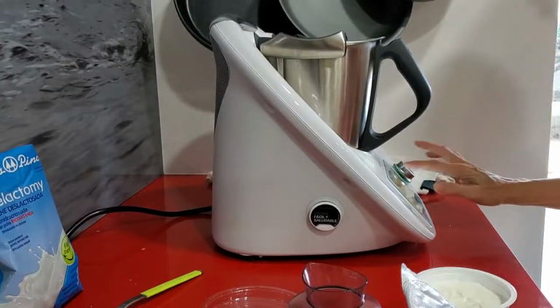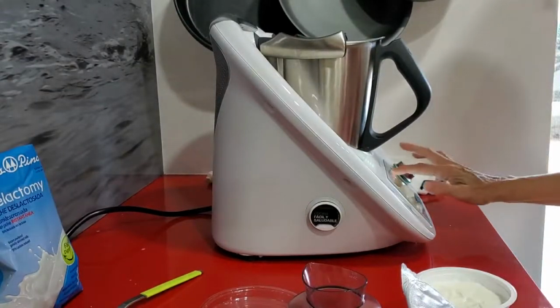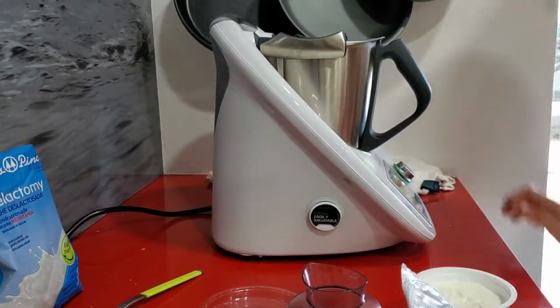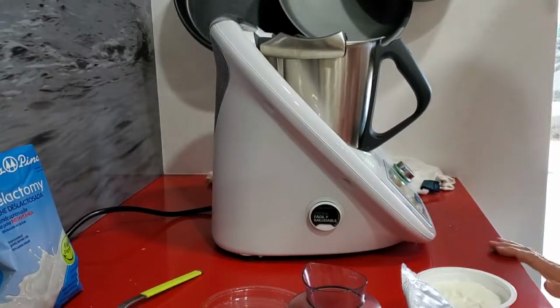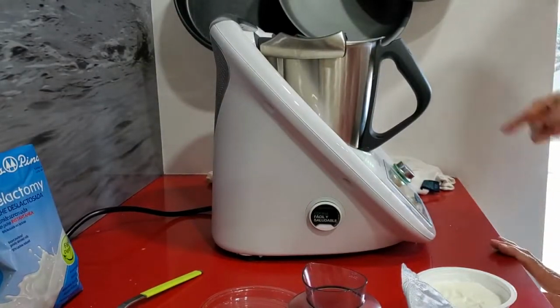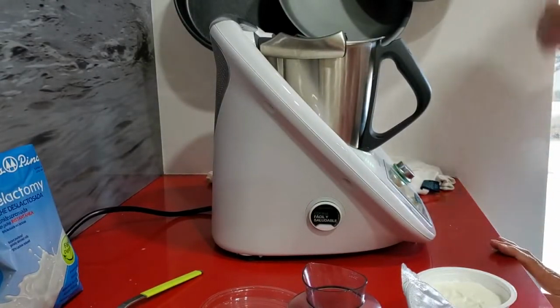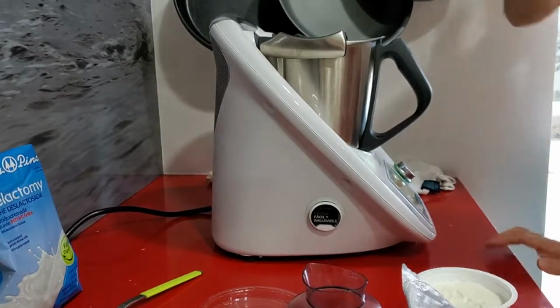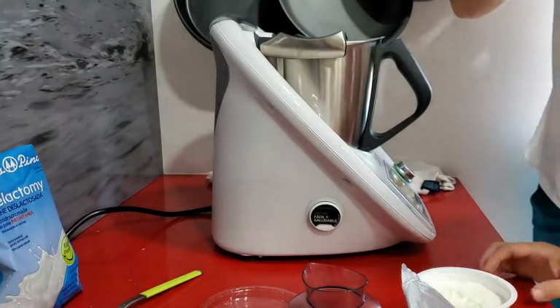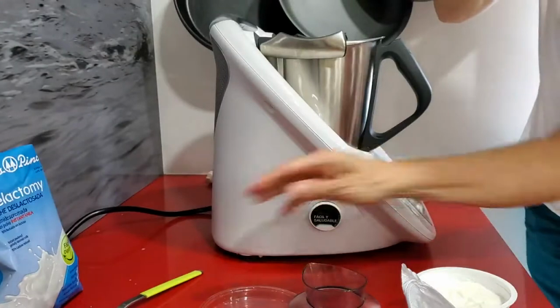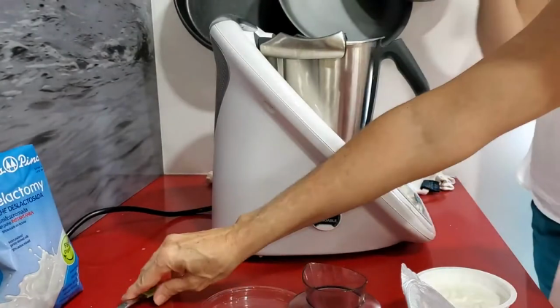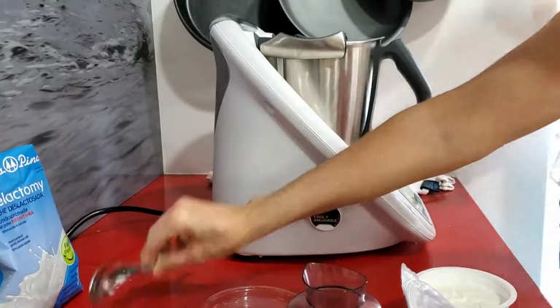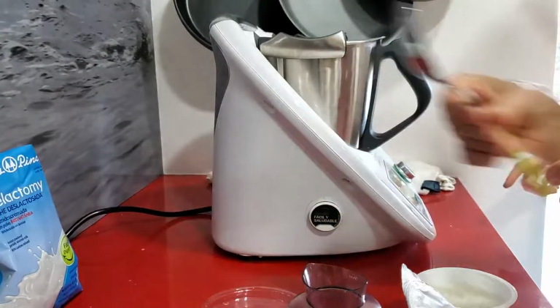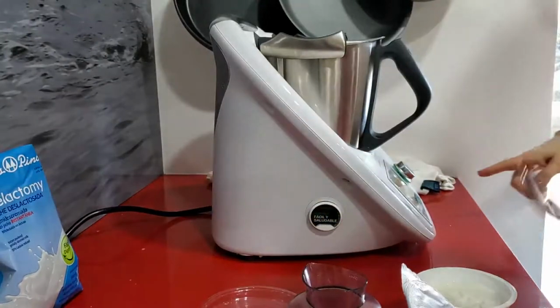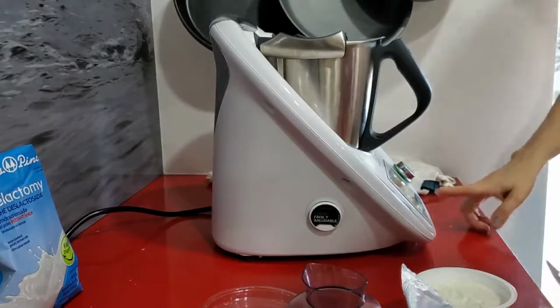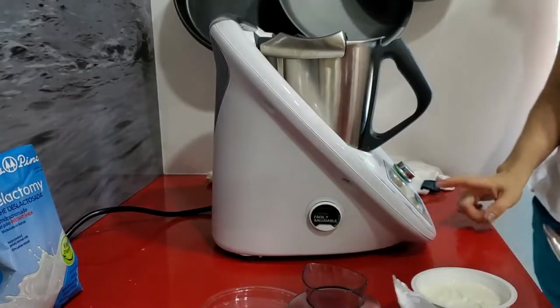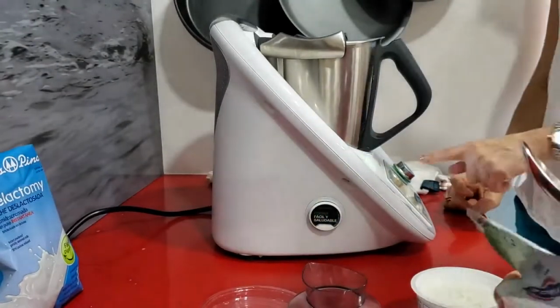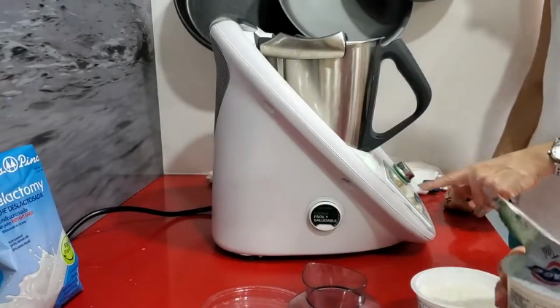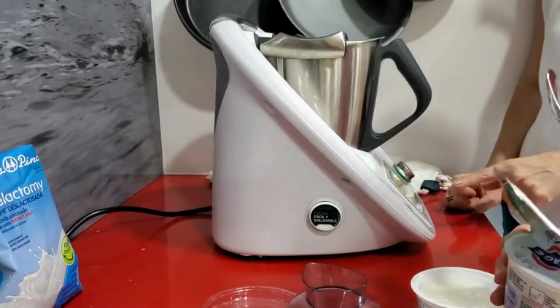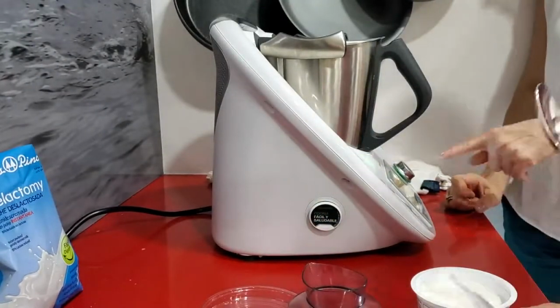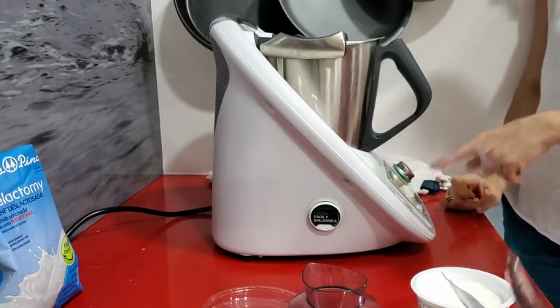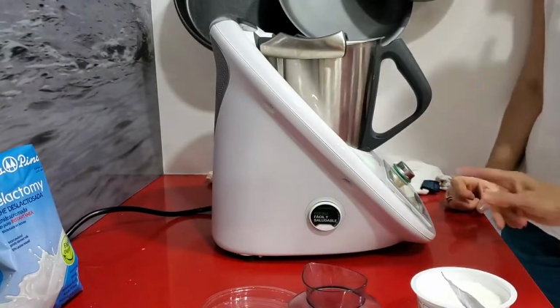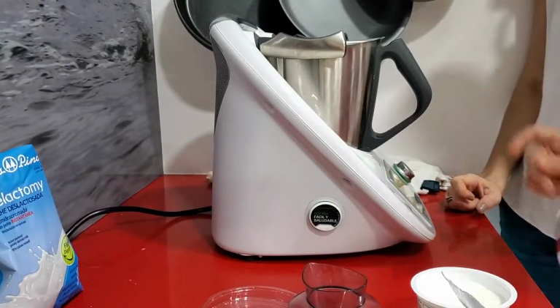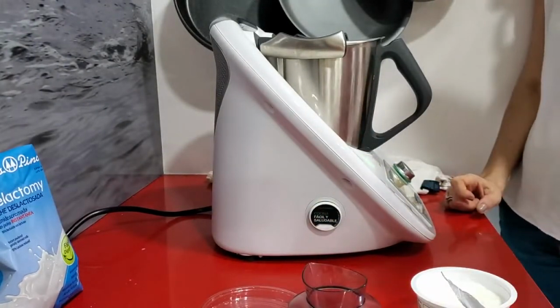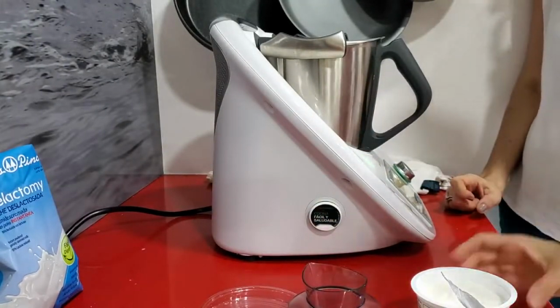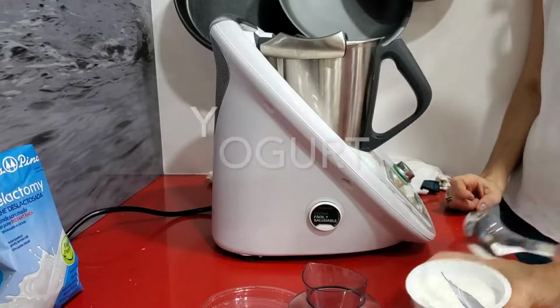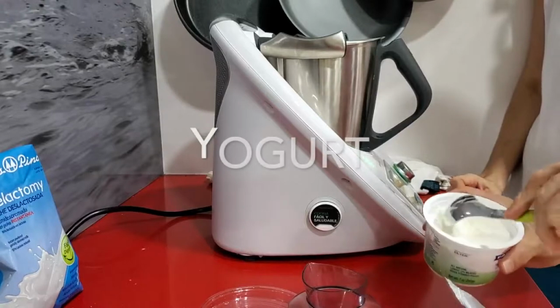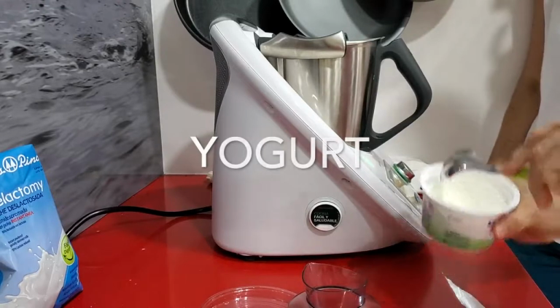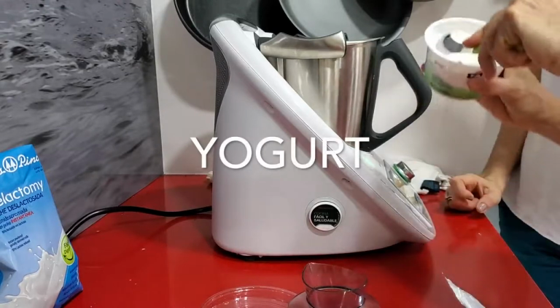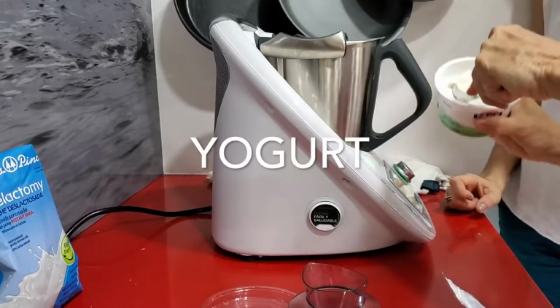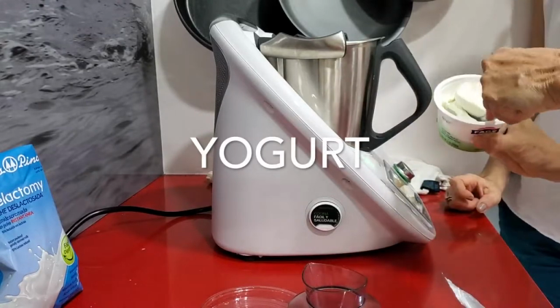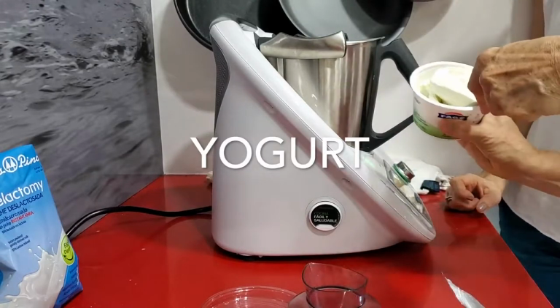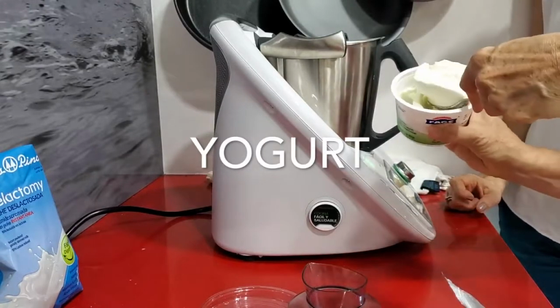Here goes some of my Greek yogurt that I use since I couldn't get my other yogurt — 120 grams of plain yogurt.